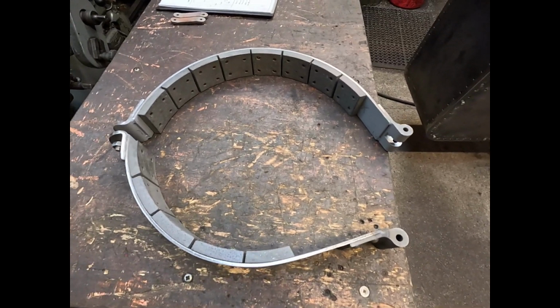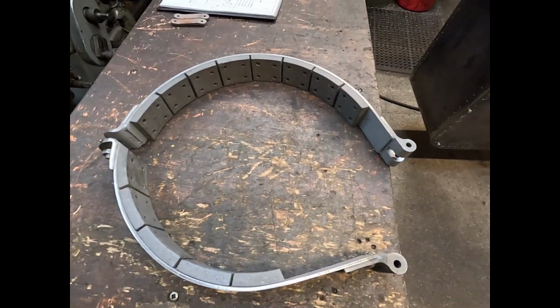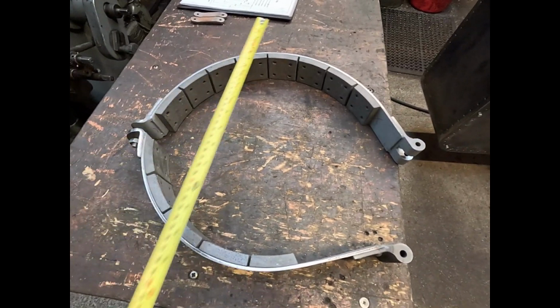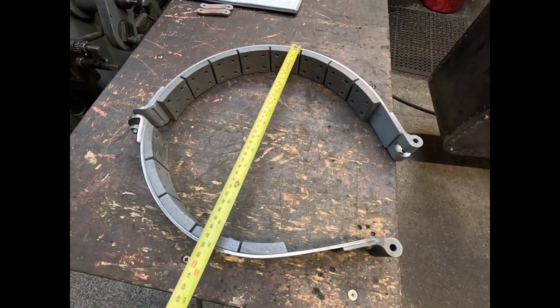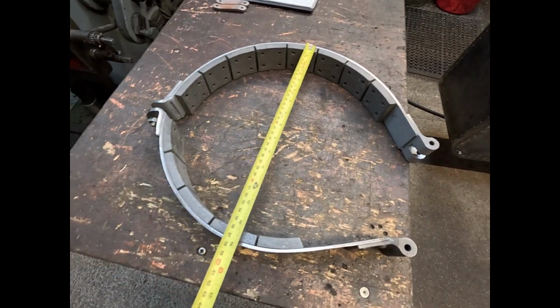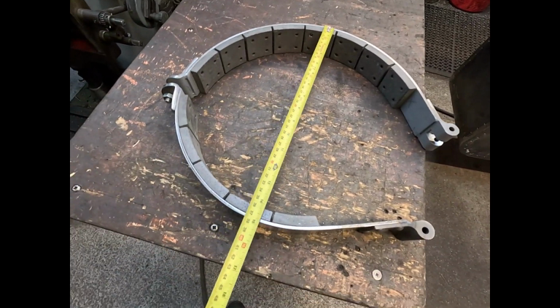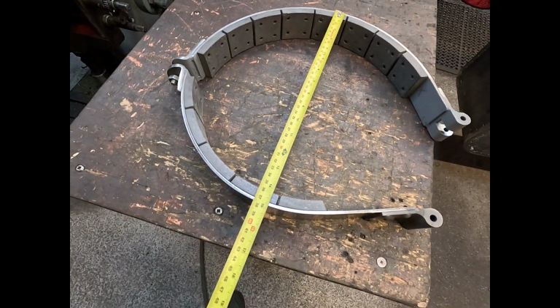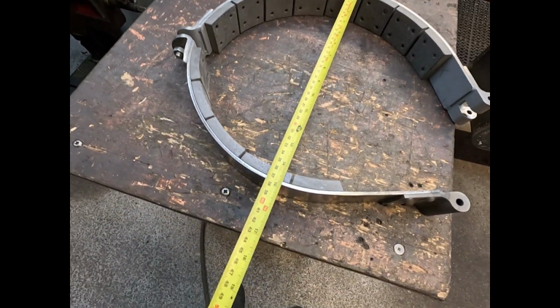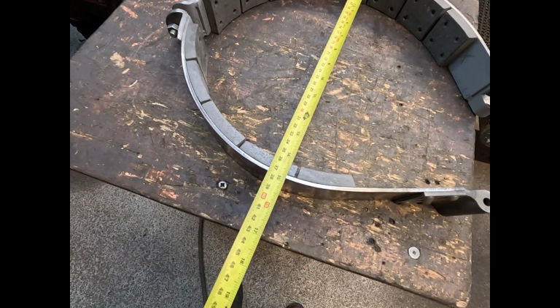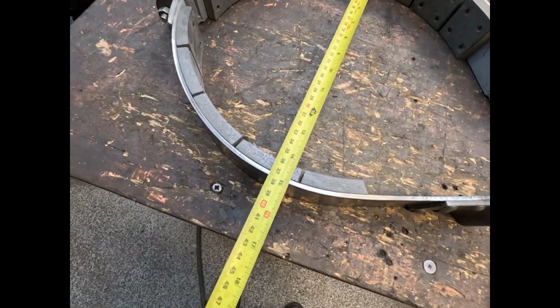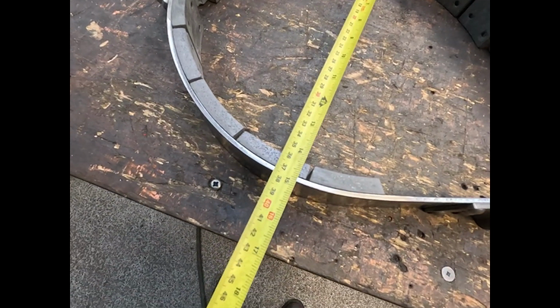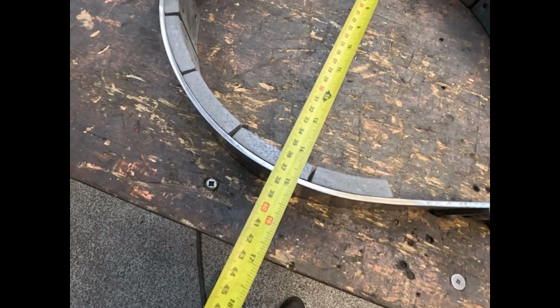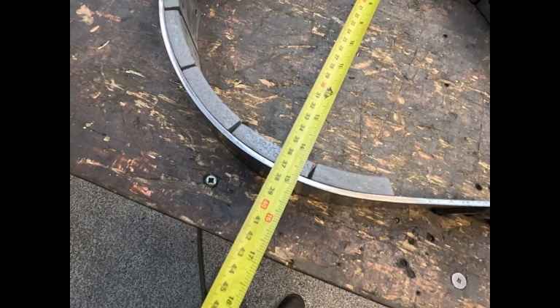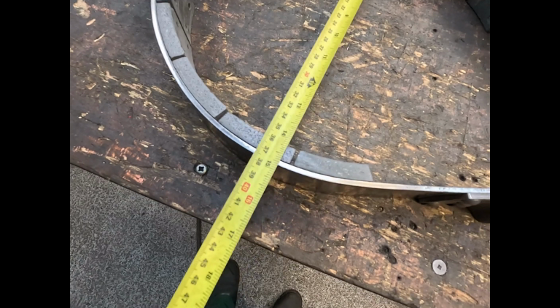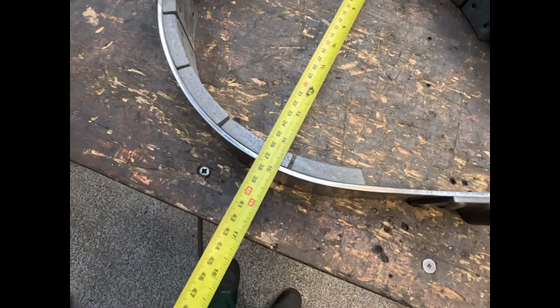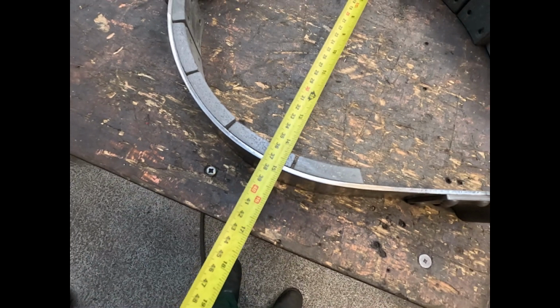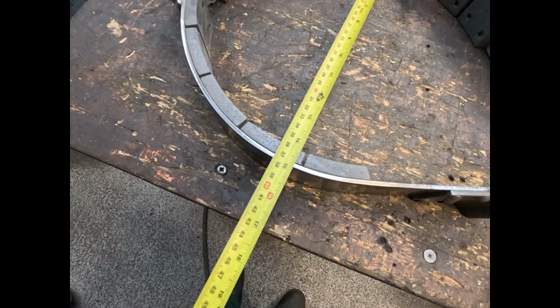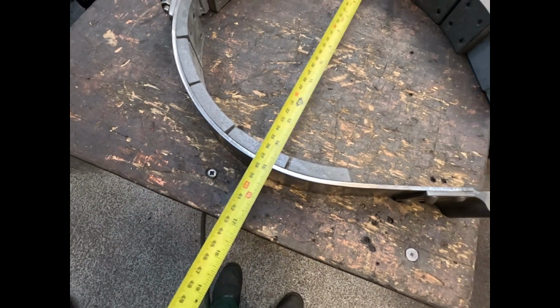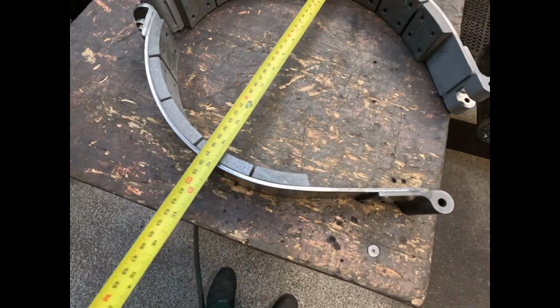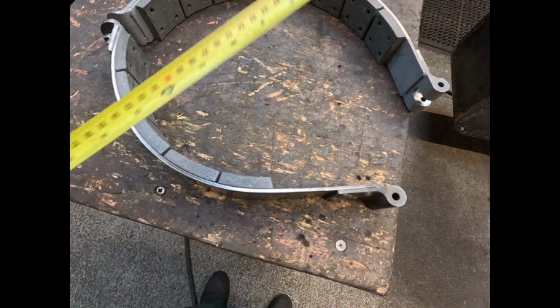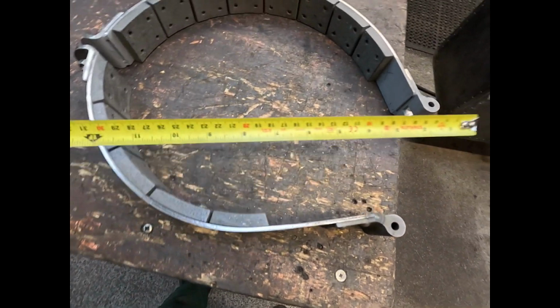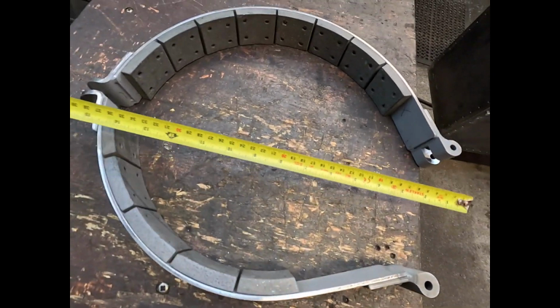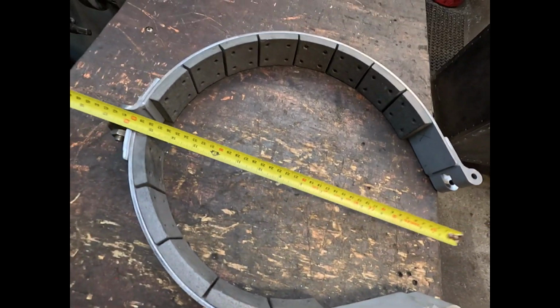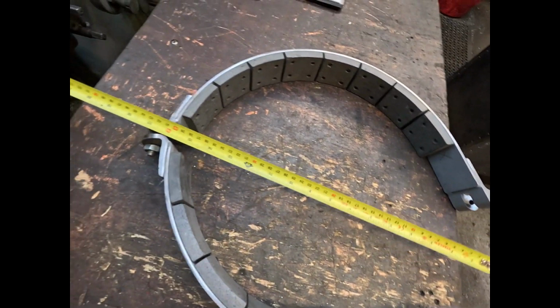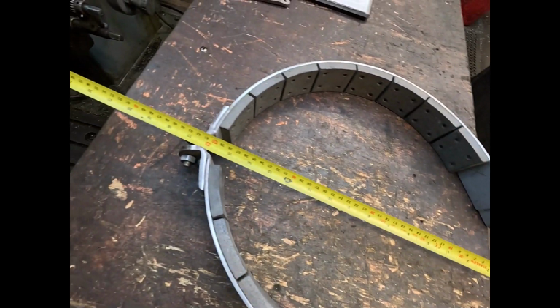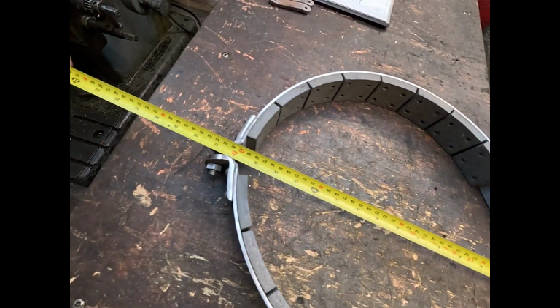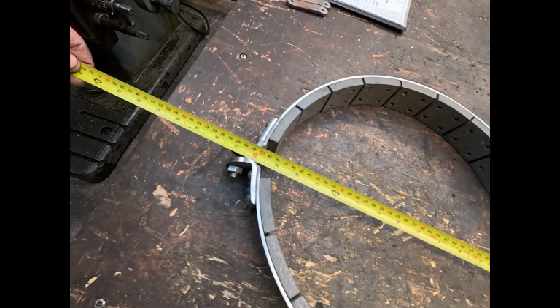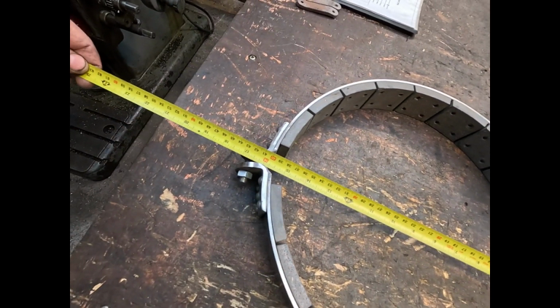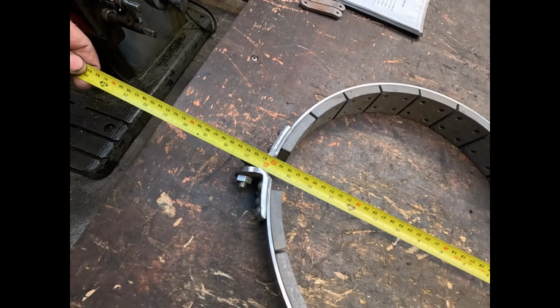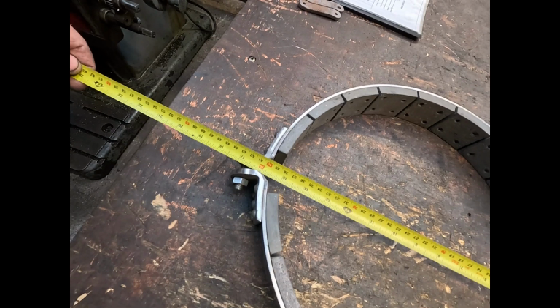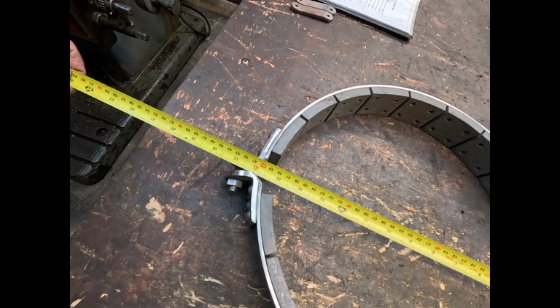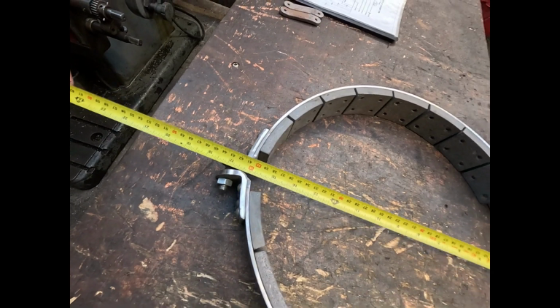Let's give an idea of the scale of it there — 15 inches, 16.